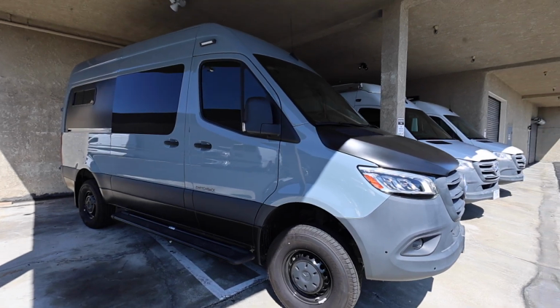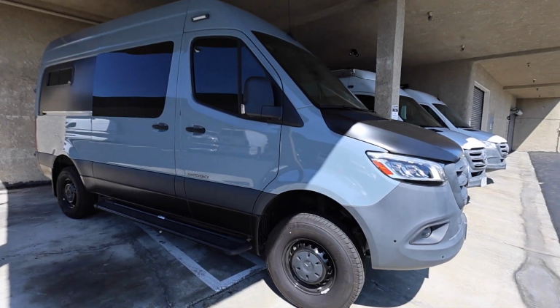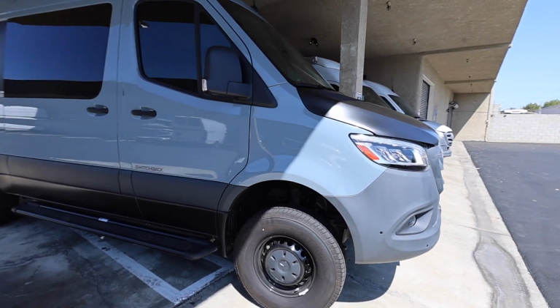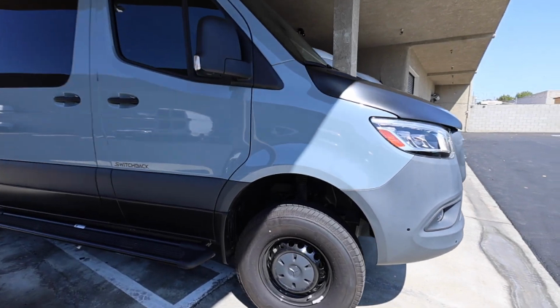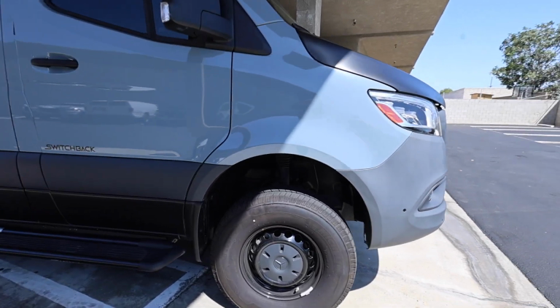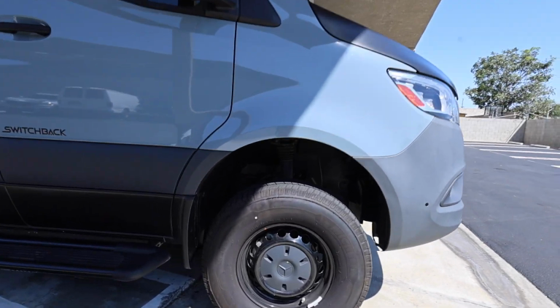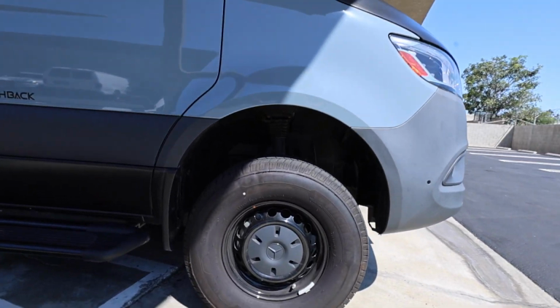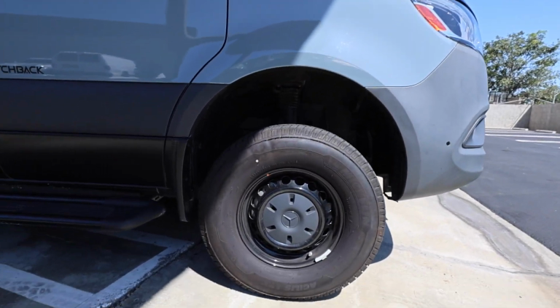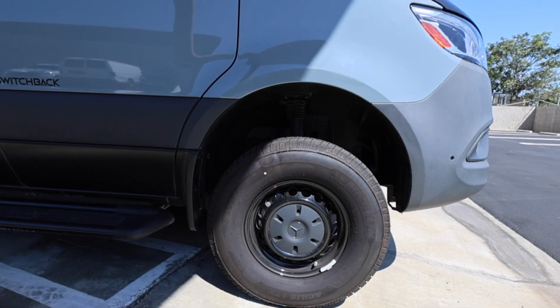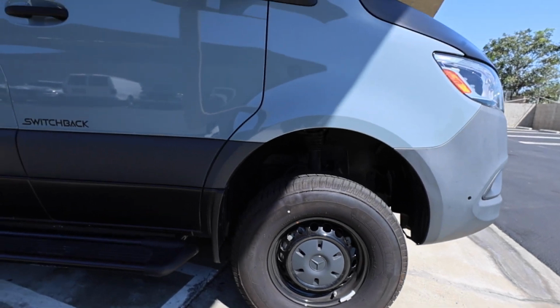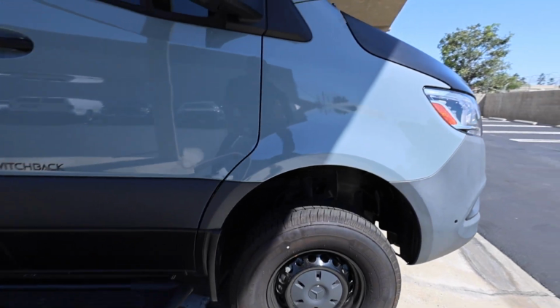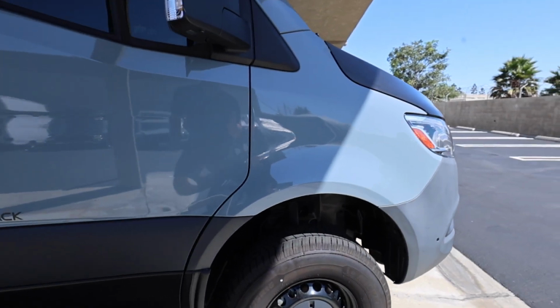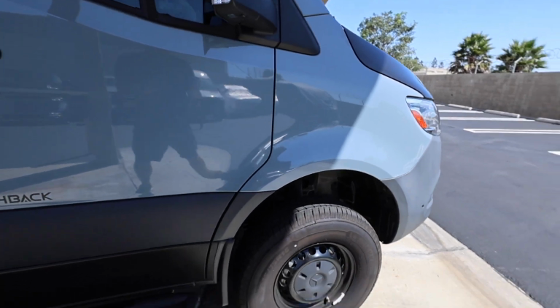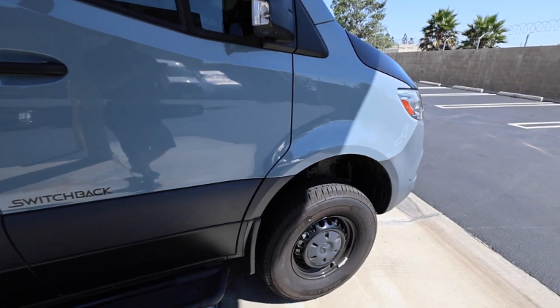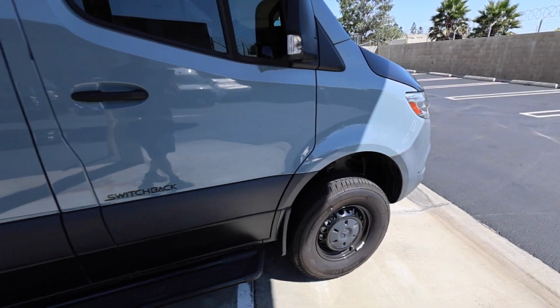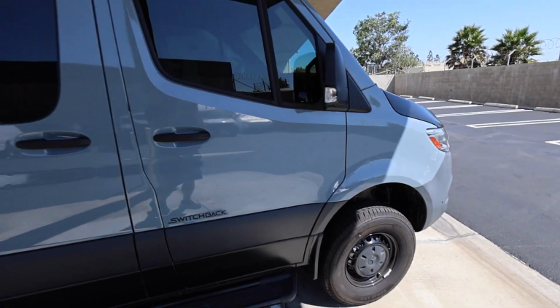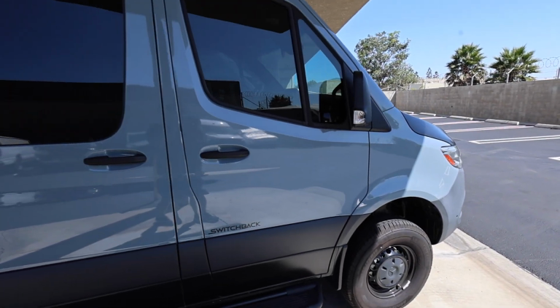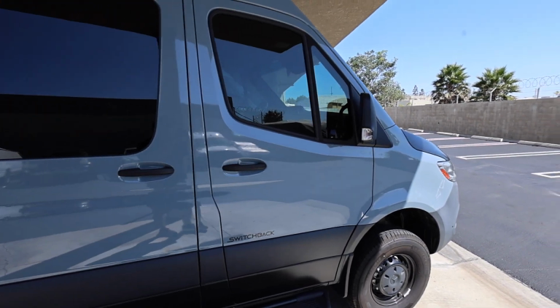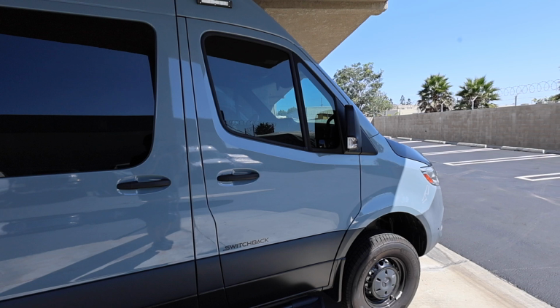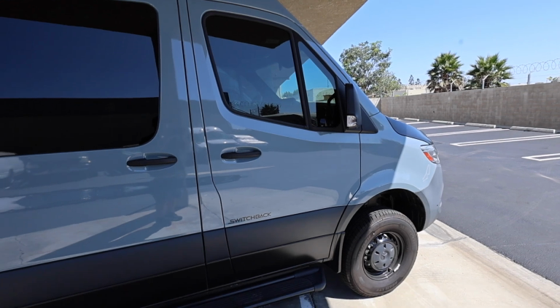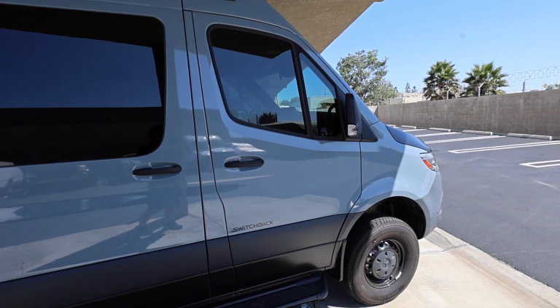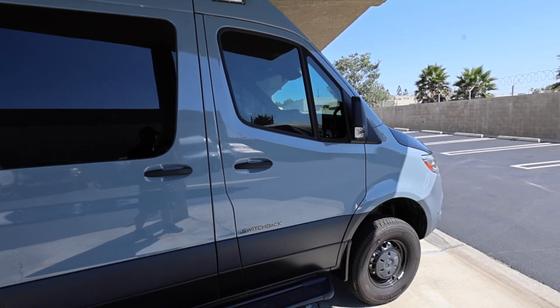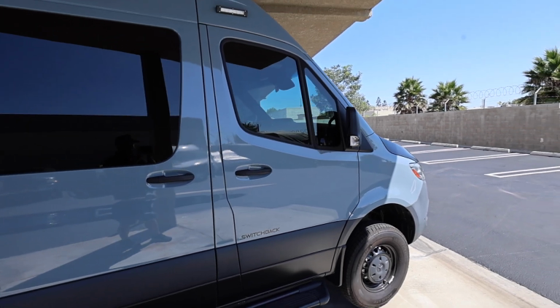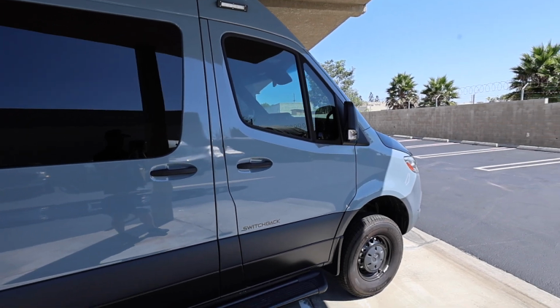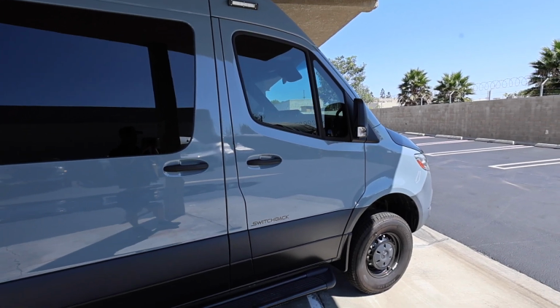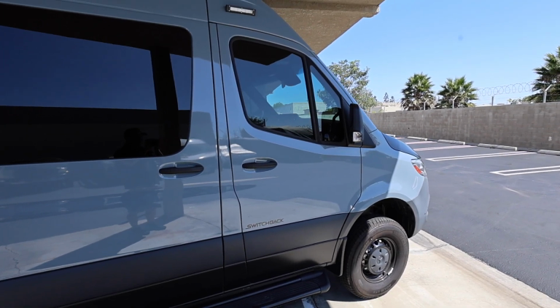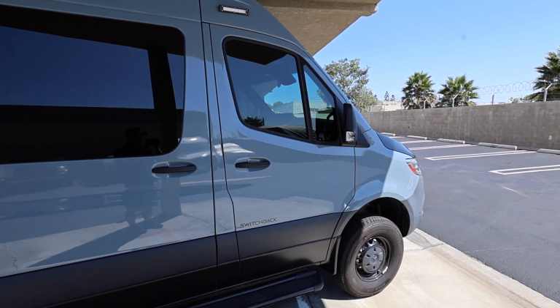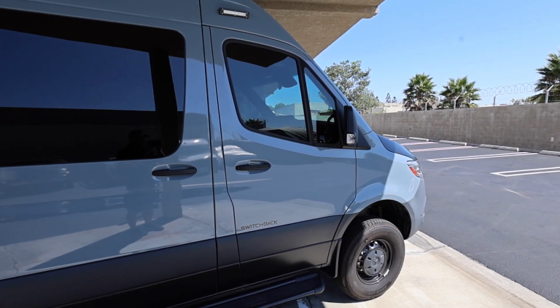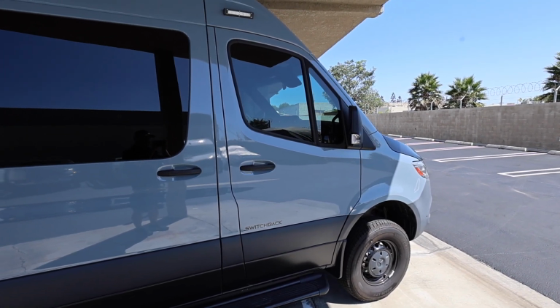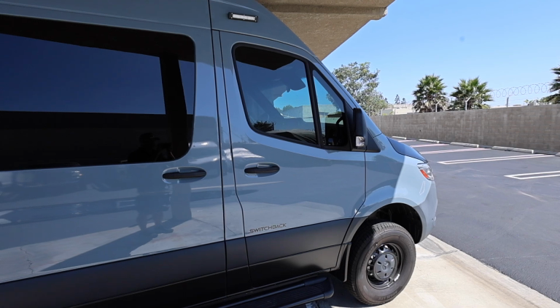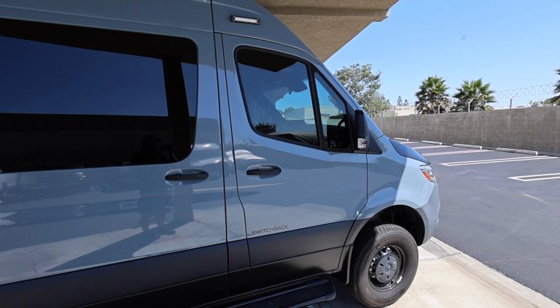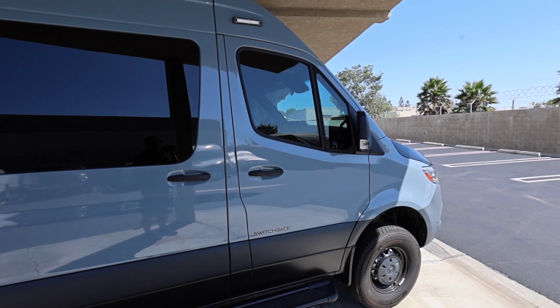As you can see, the 4x4 sits higher than the 2-wheel drive Sprinter. If you wanted to, you can definitely lift this van. There are some great lifts with Van Compass, King, and Agile Off-Road.